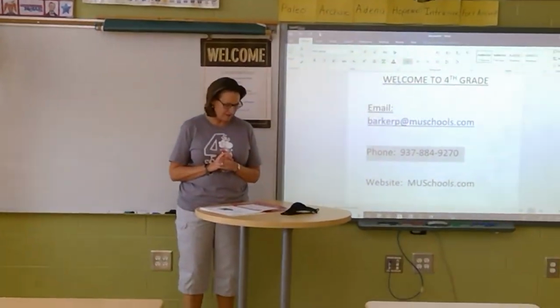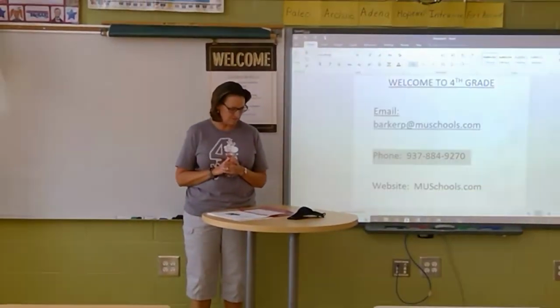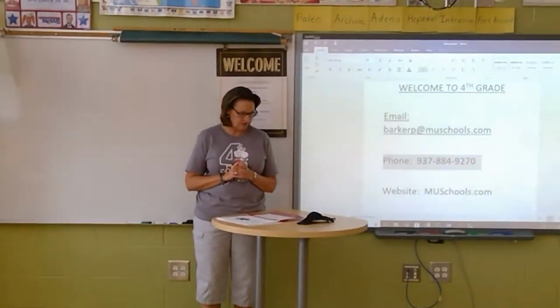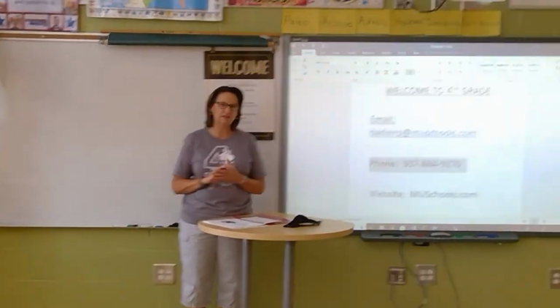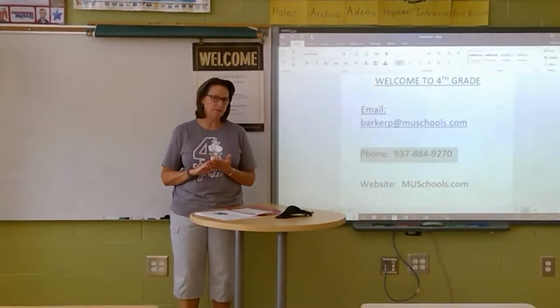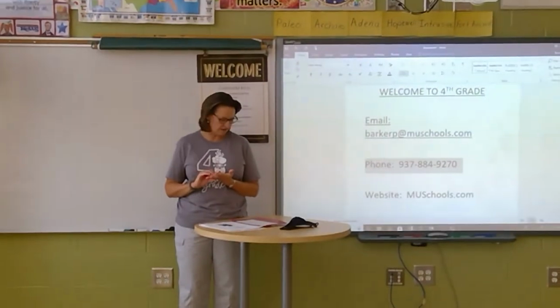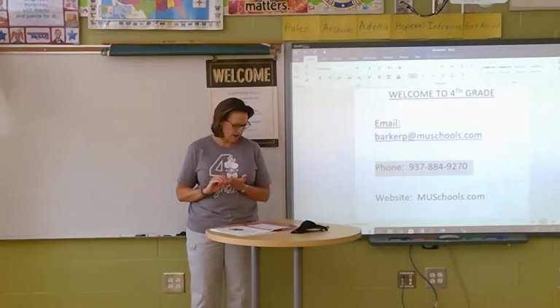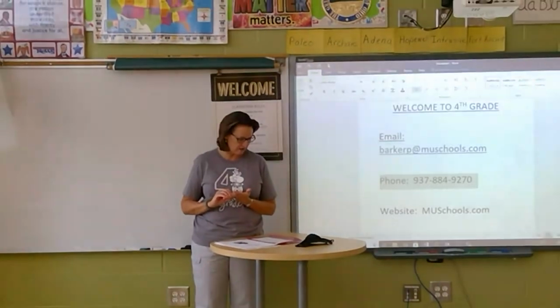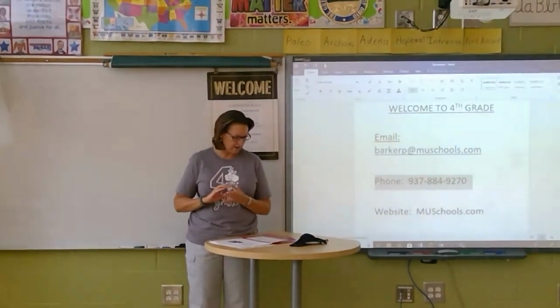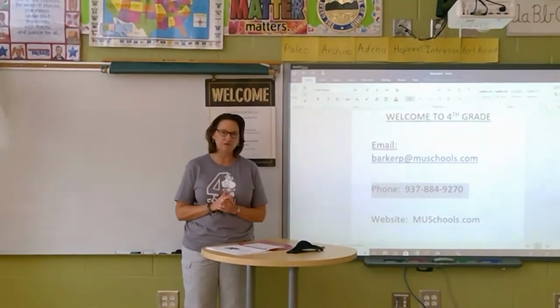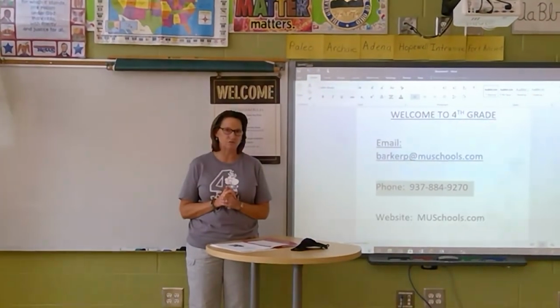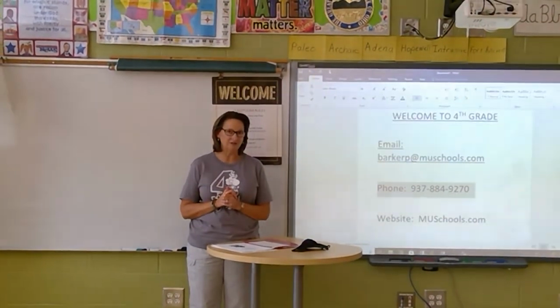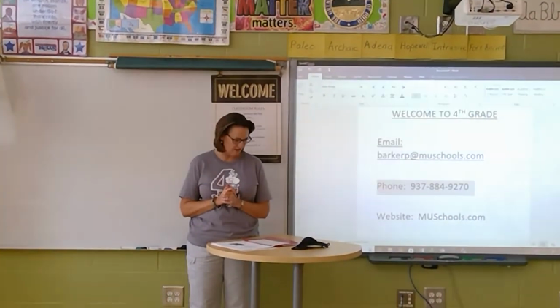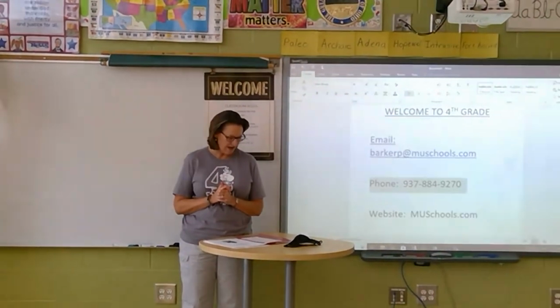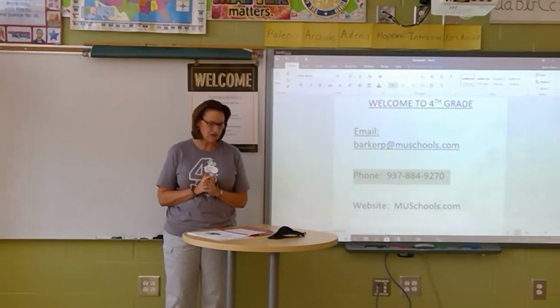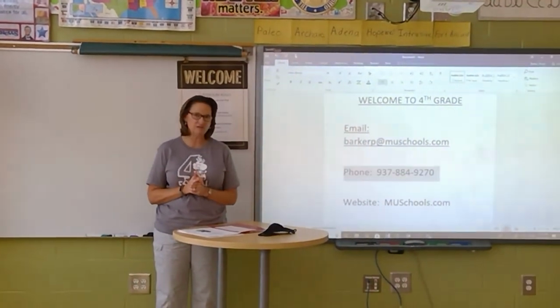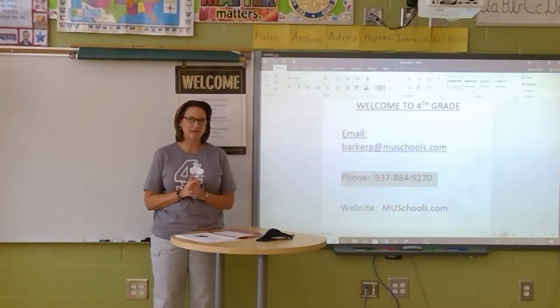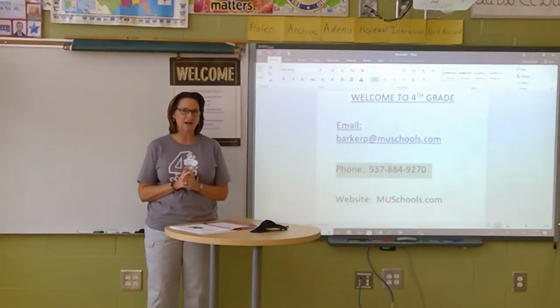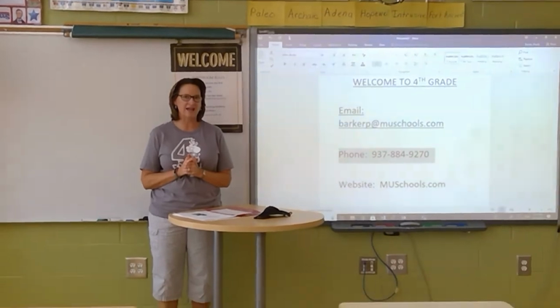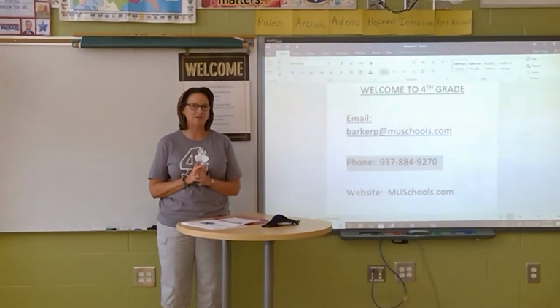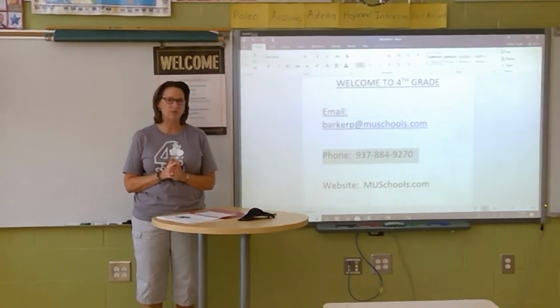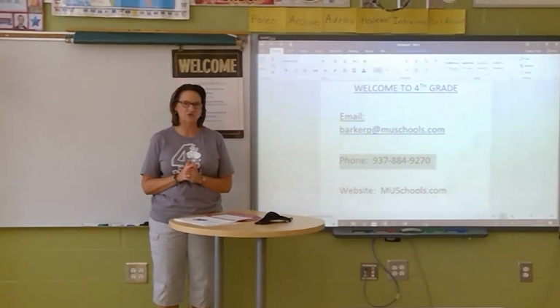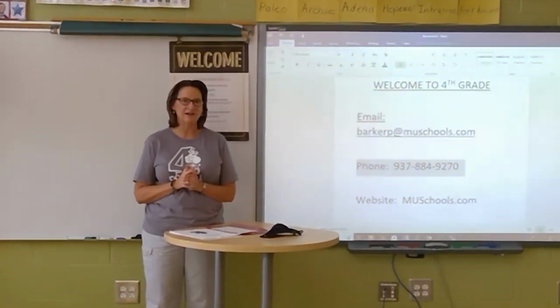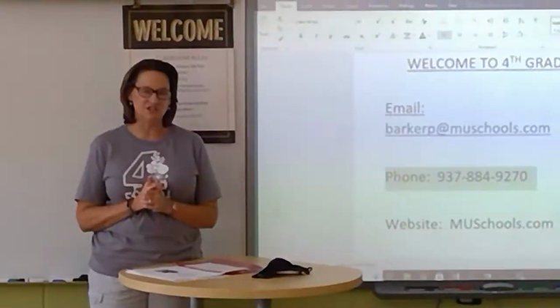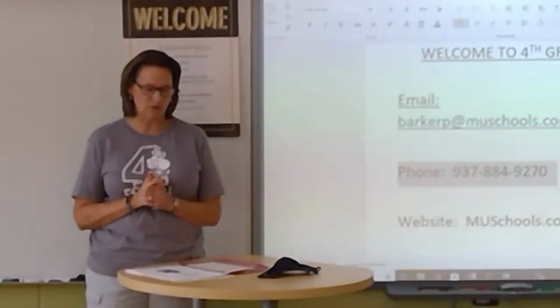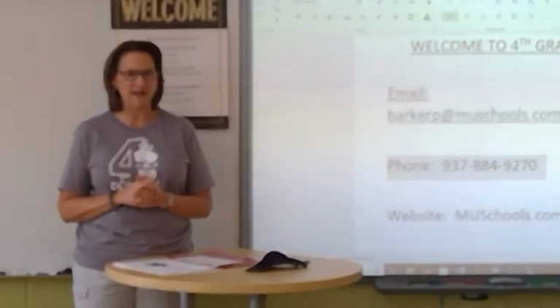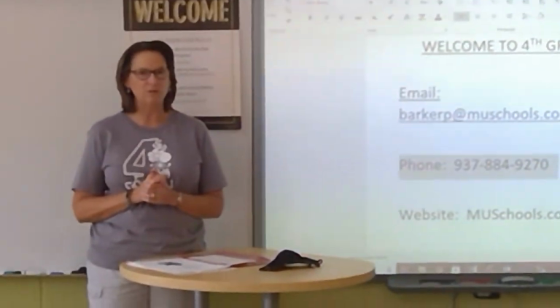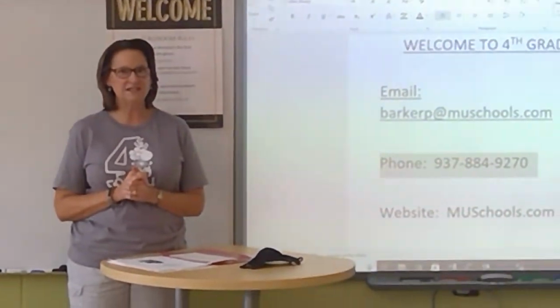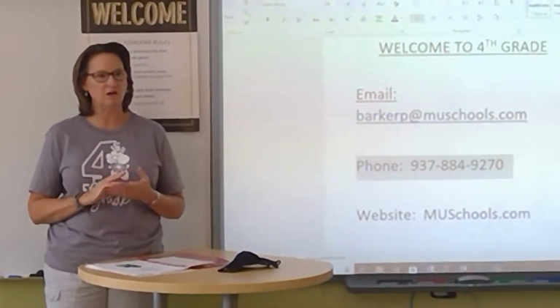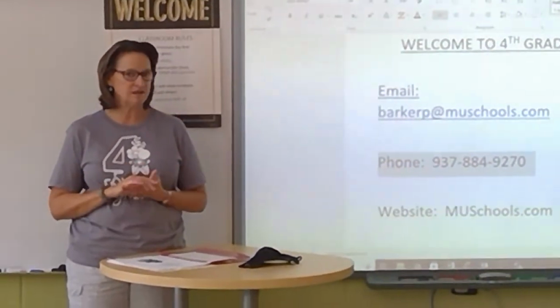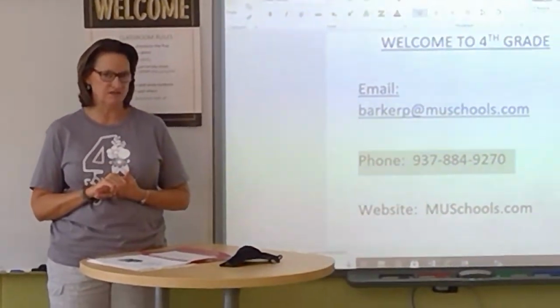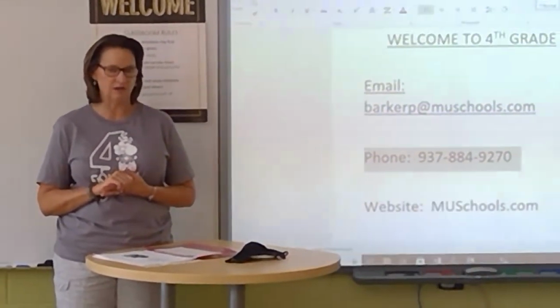I just want to tell you a little bit about myself. I have taught at Milton Union for 20 years now. I've taught first and second grade, and this is my third year teaching fourth grade. I will be teaching all subjects this year.